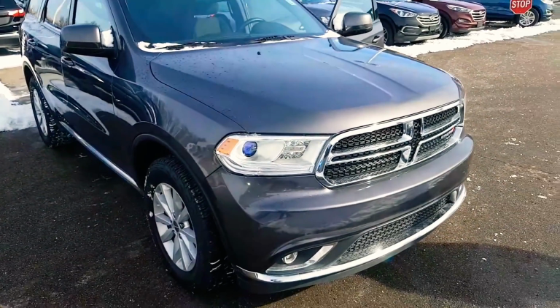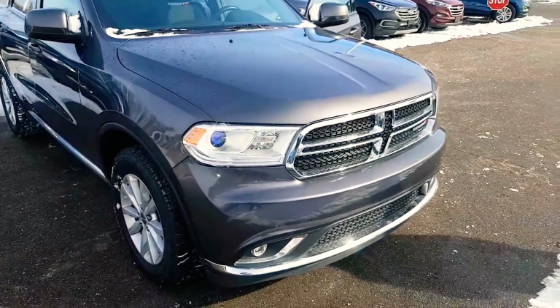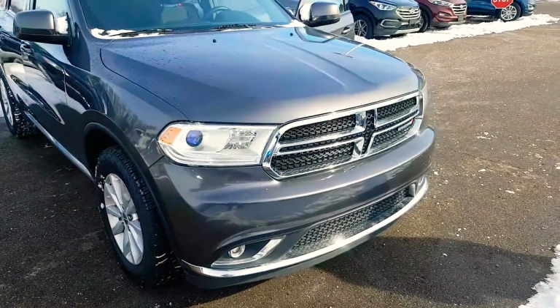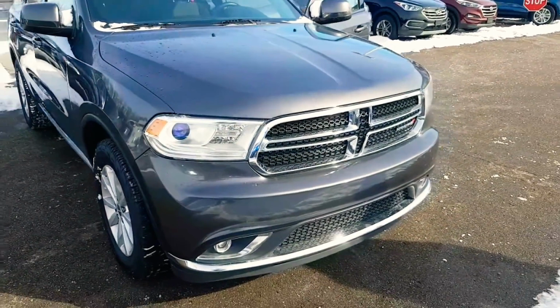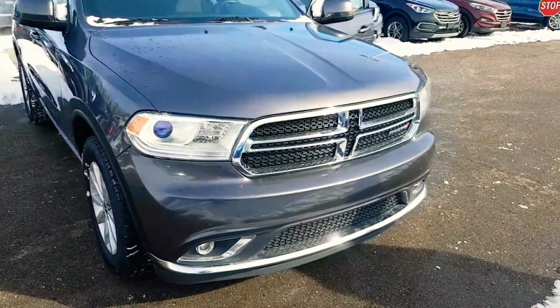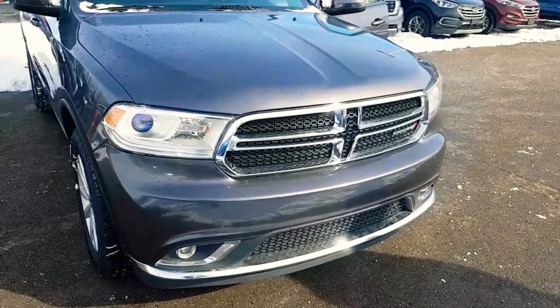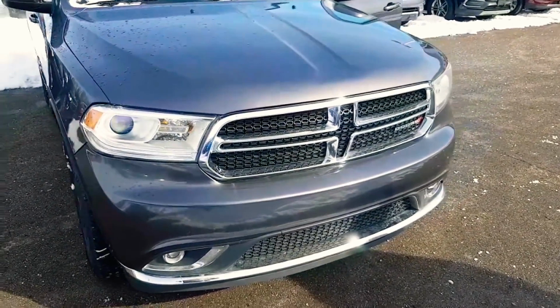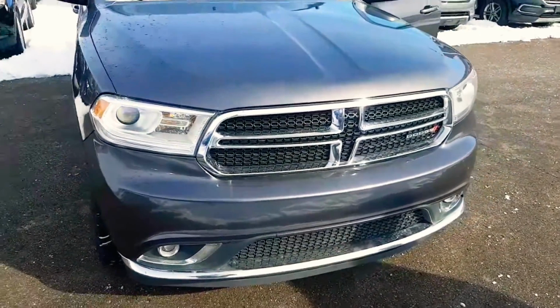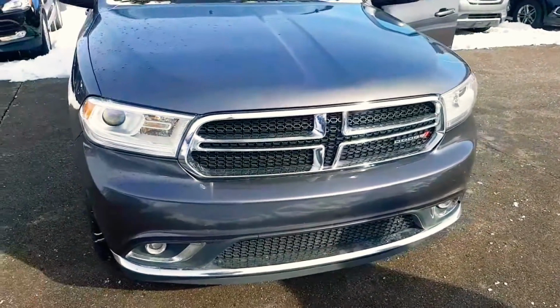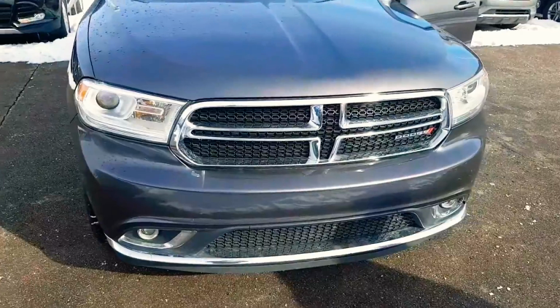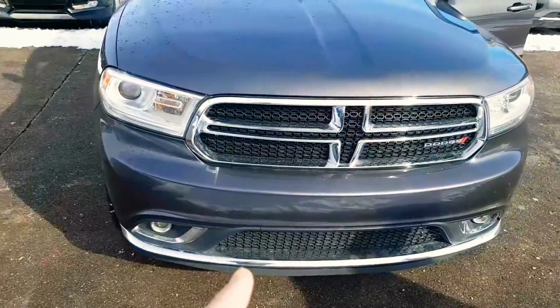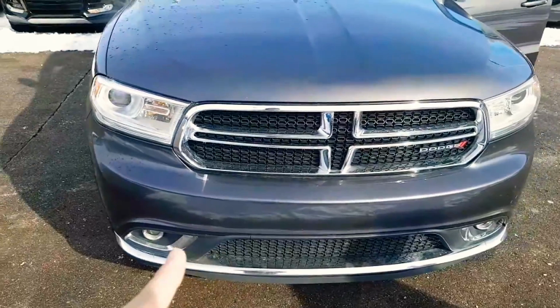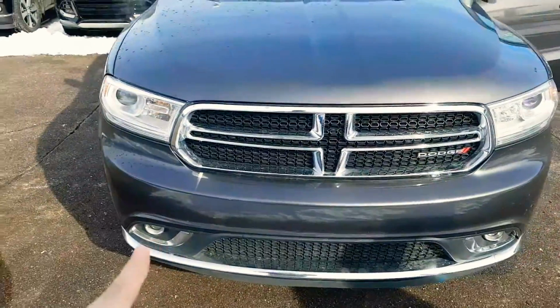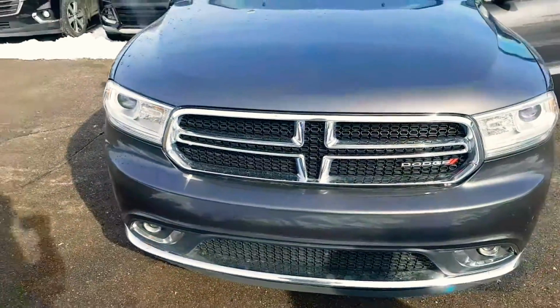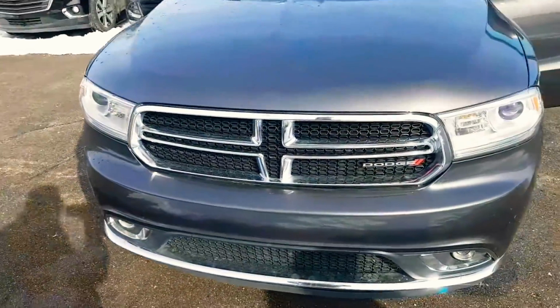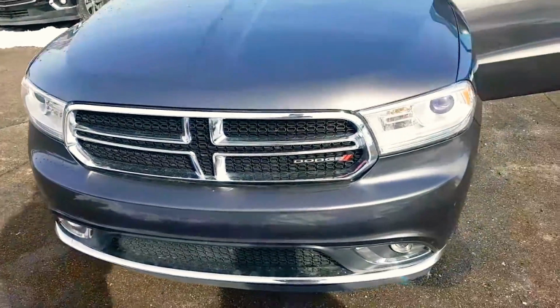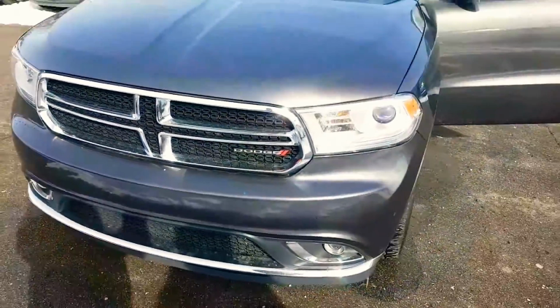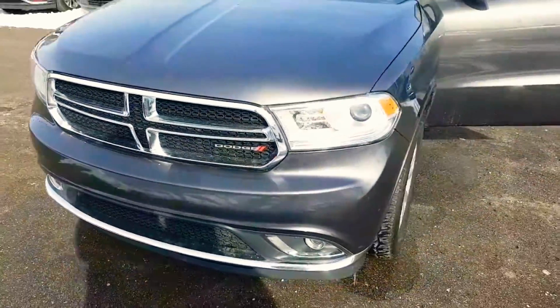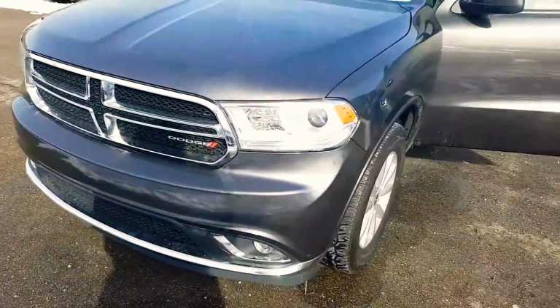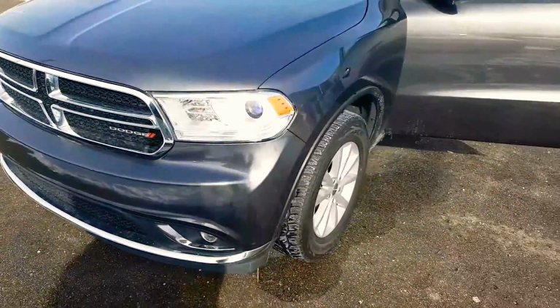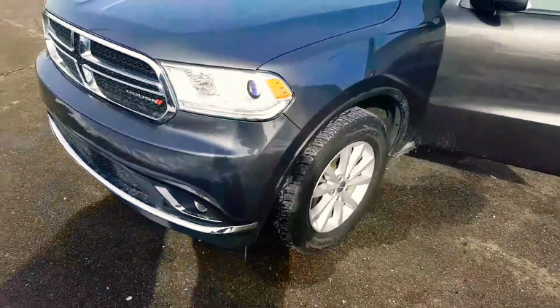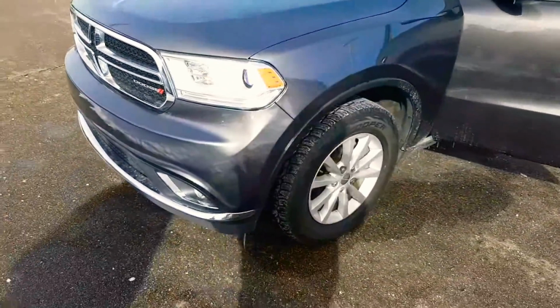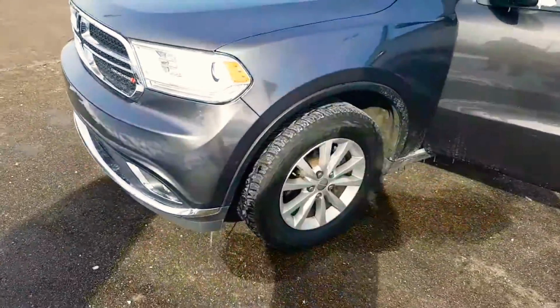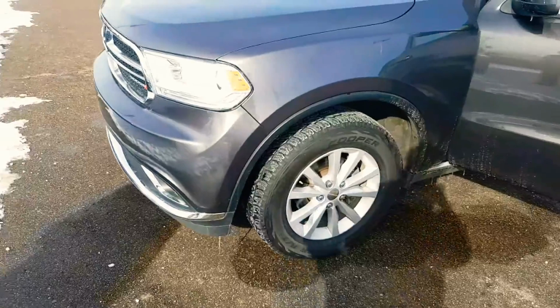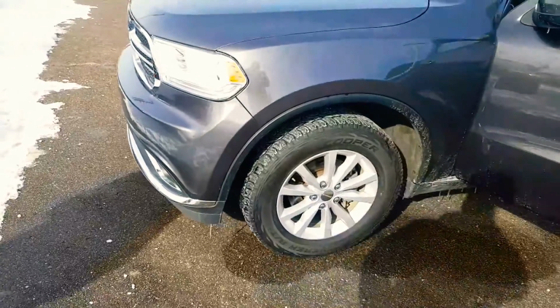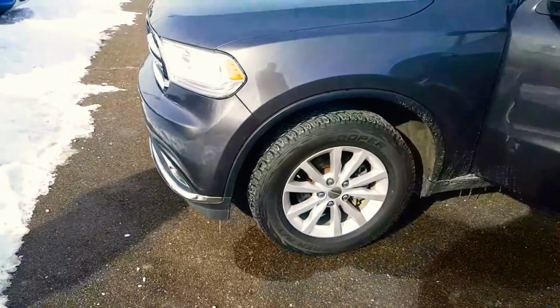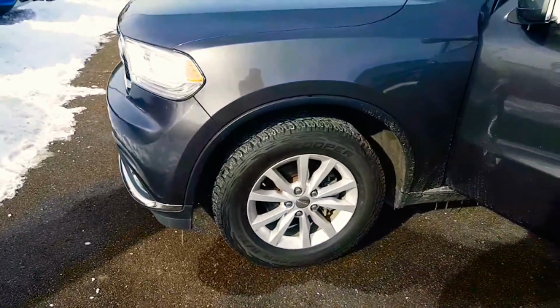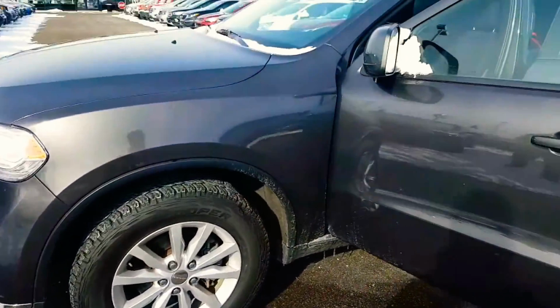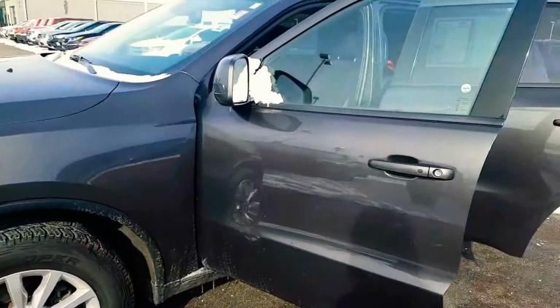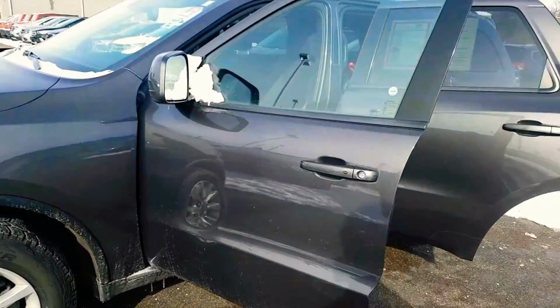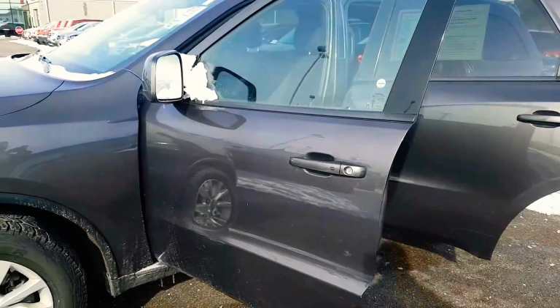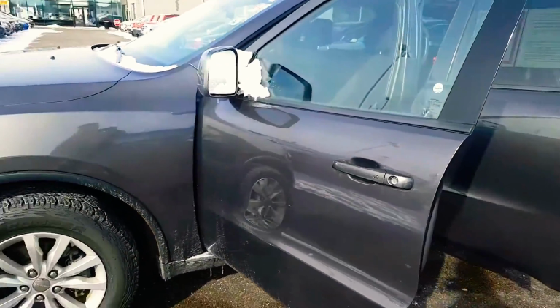I love that new stylish grill they got going on. The fog lamps they got going on in the bottom right there. The aluminum alloys.